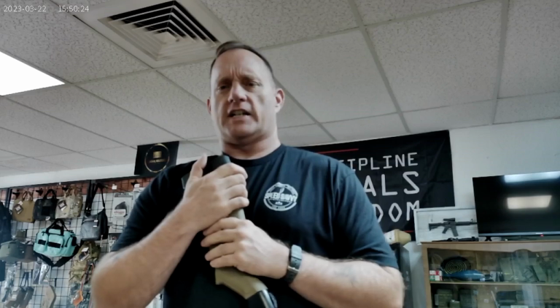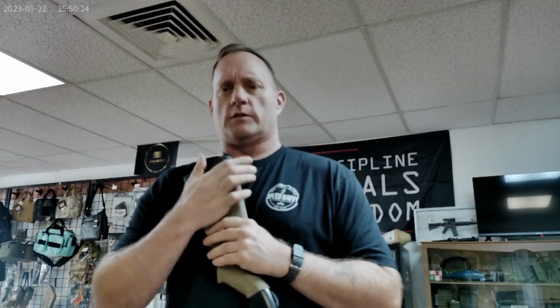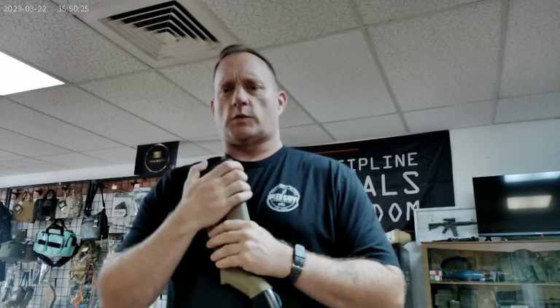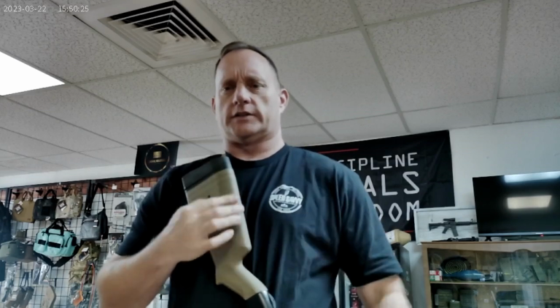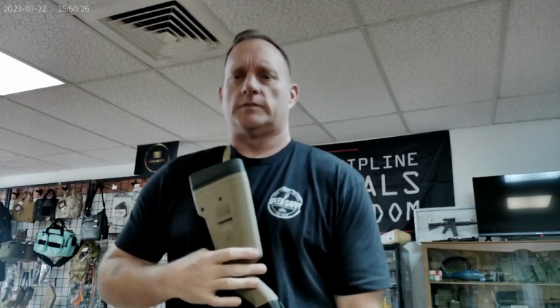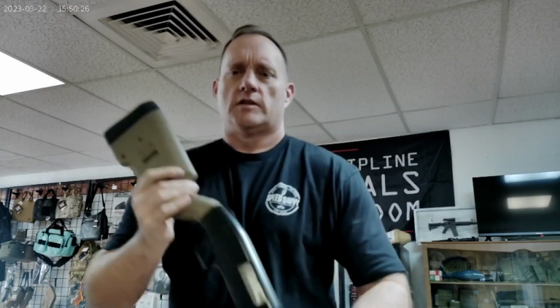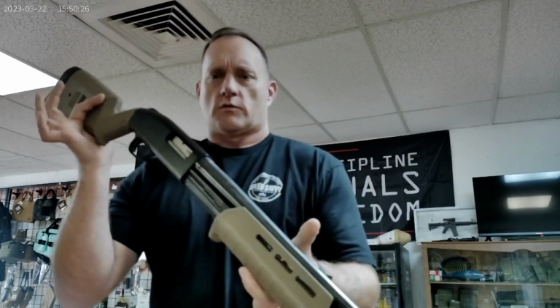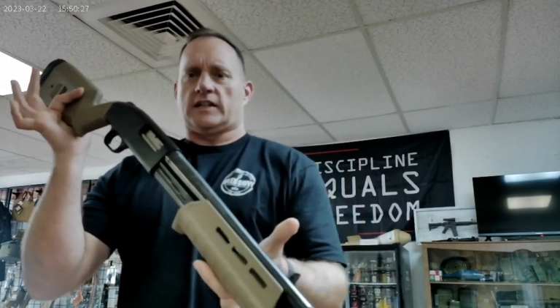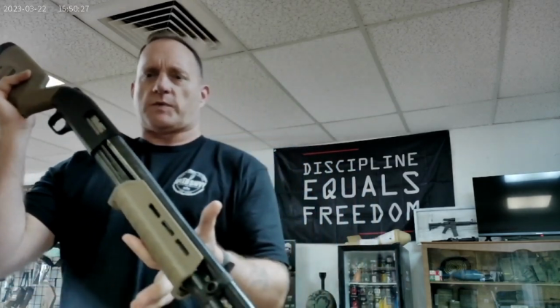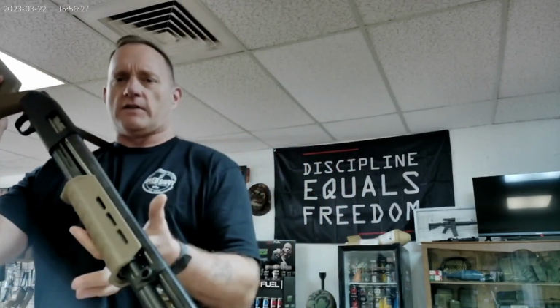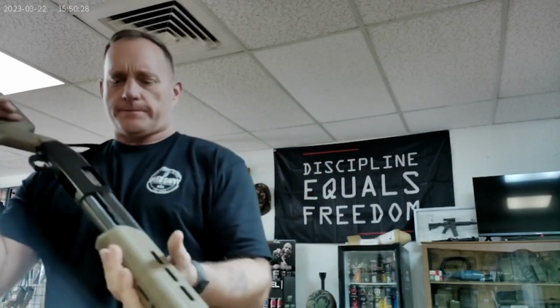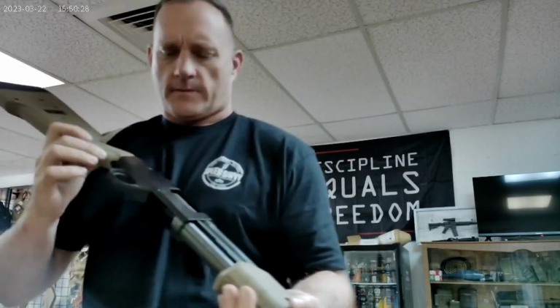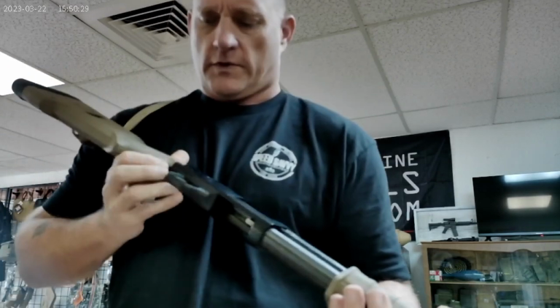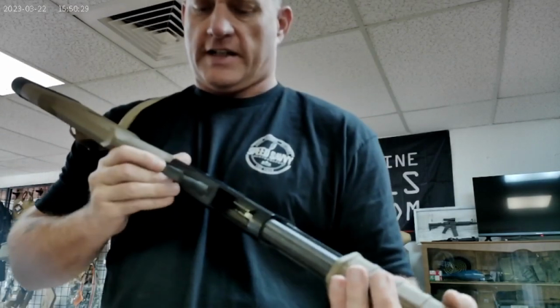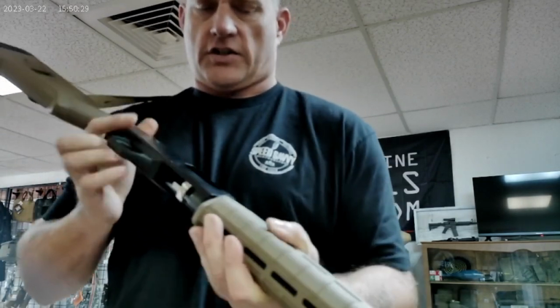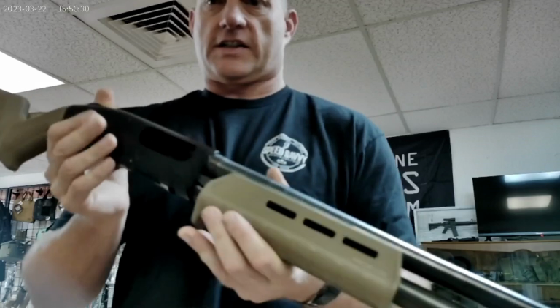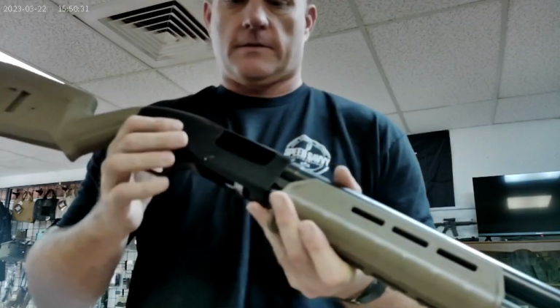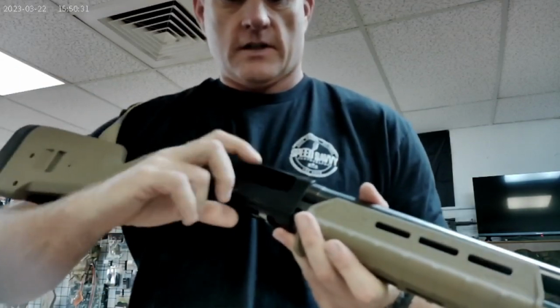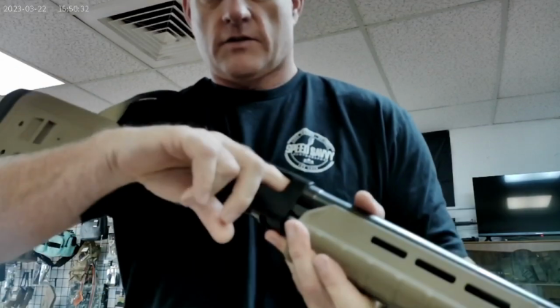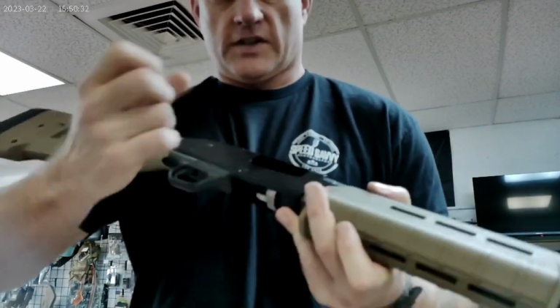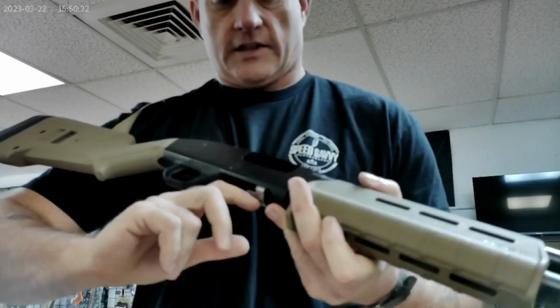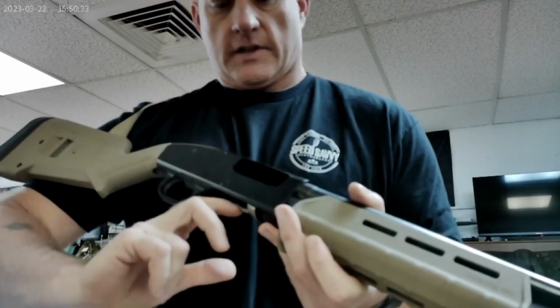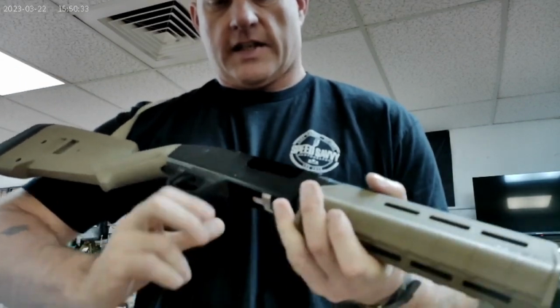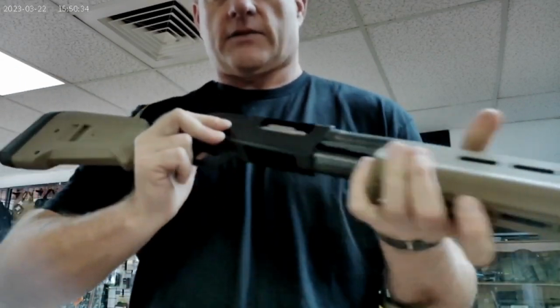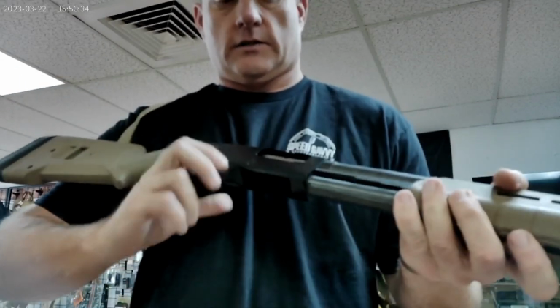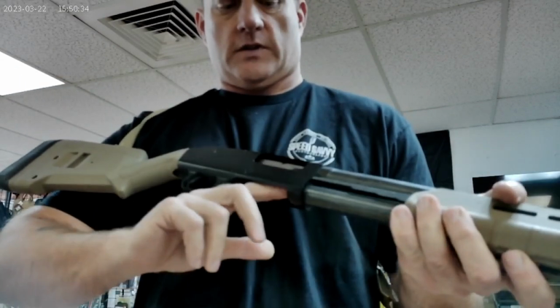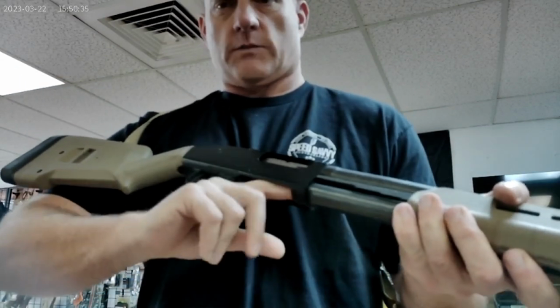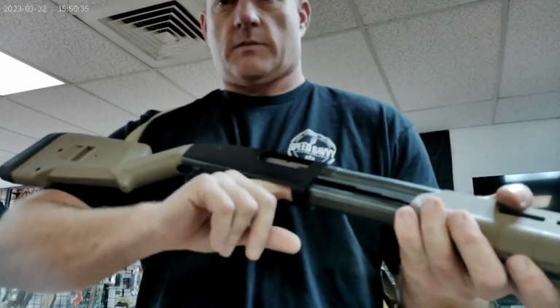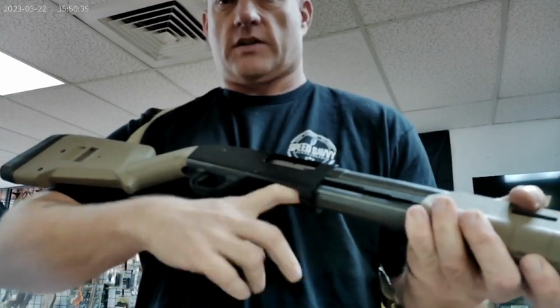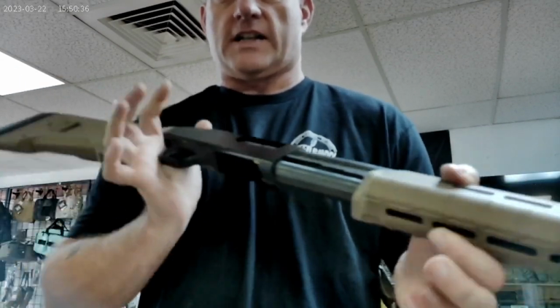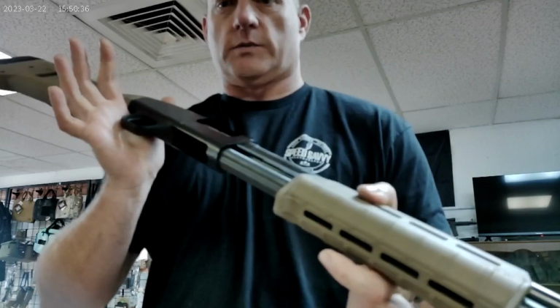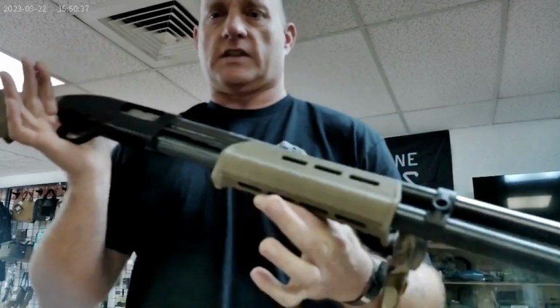Today's video is just a quick little rundown on the Mossberg 500. We're going to go ahead and ensure that it's clear. Chamber is clear. And after I close the bolt, I can reach in and make sure that the magazine tube is empty.